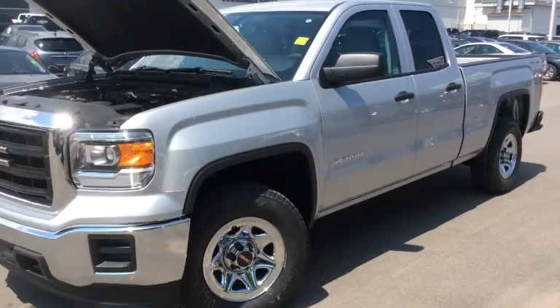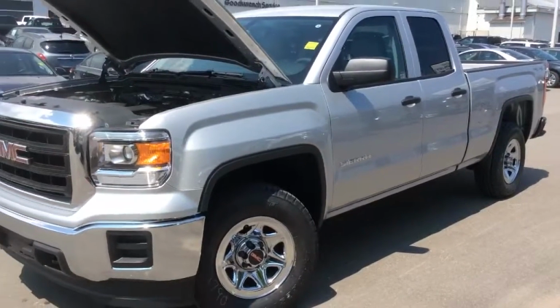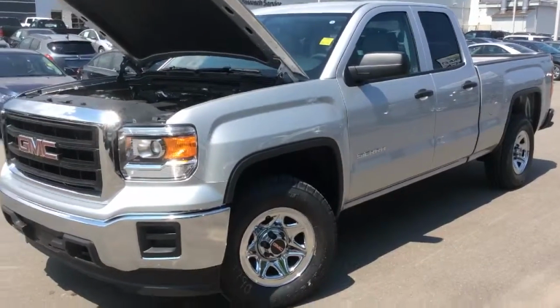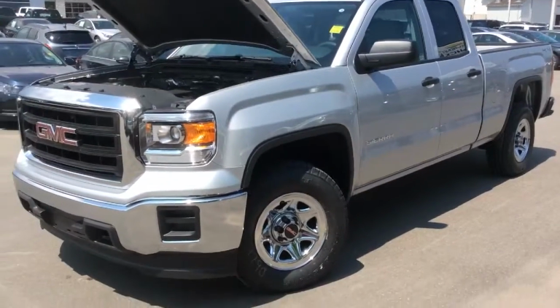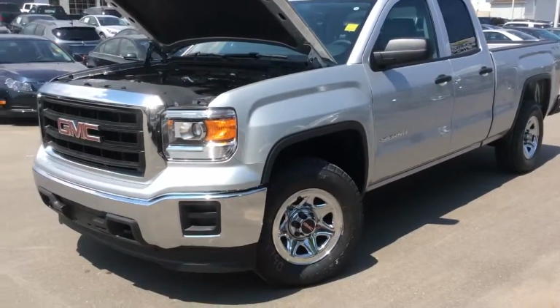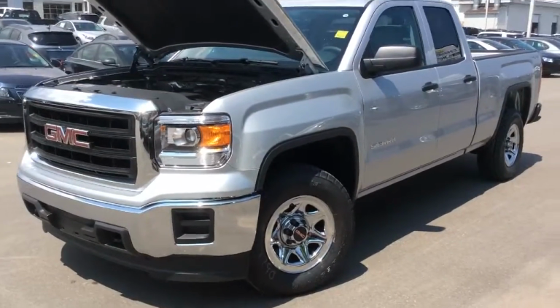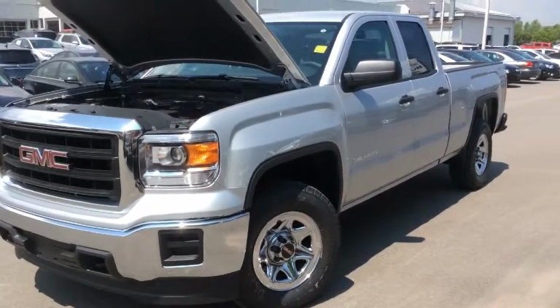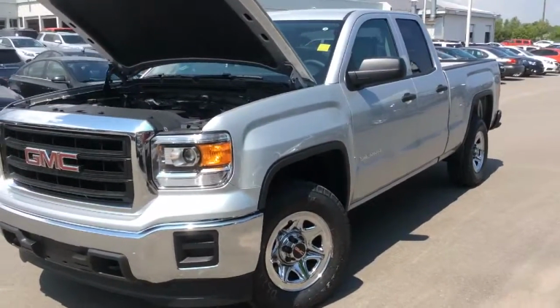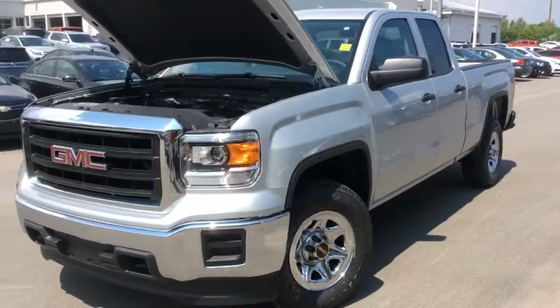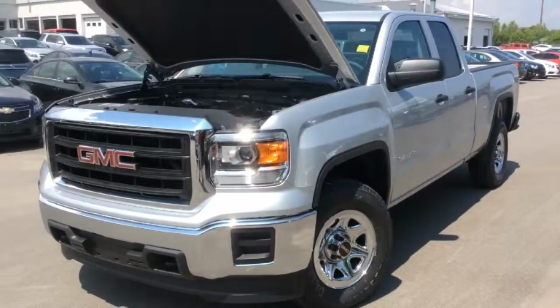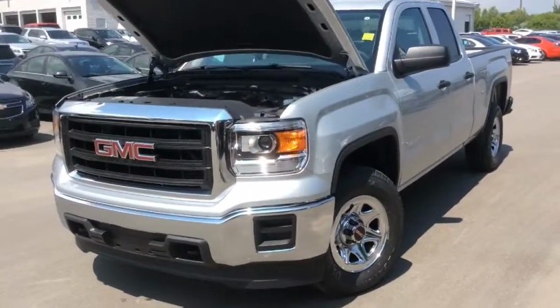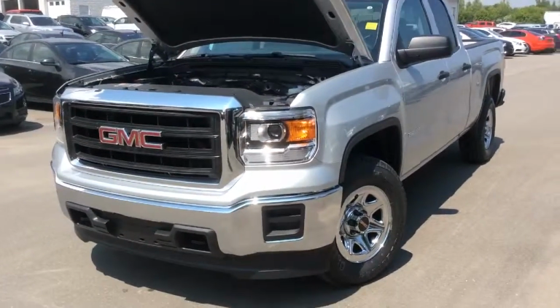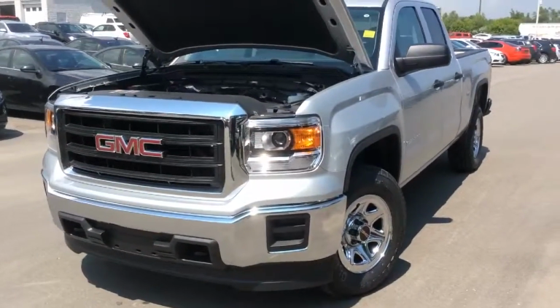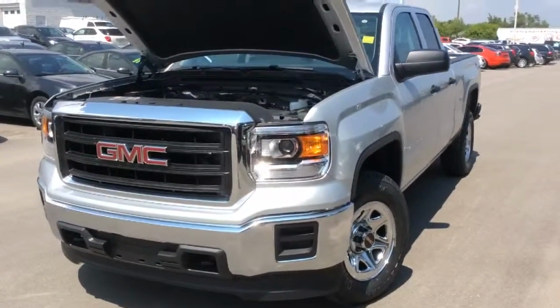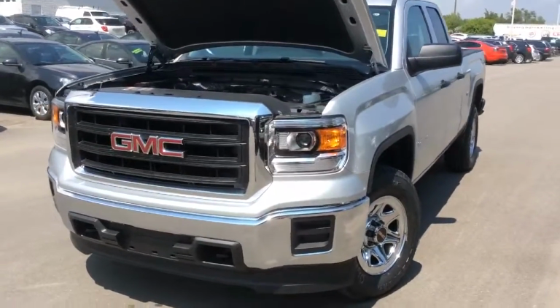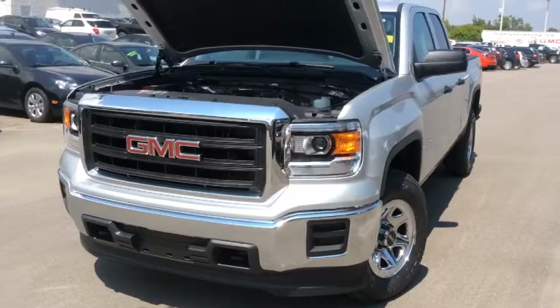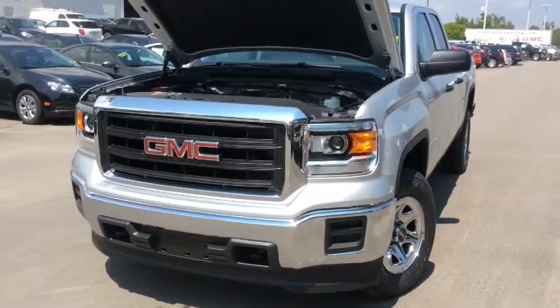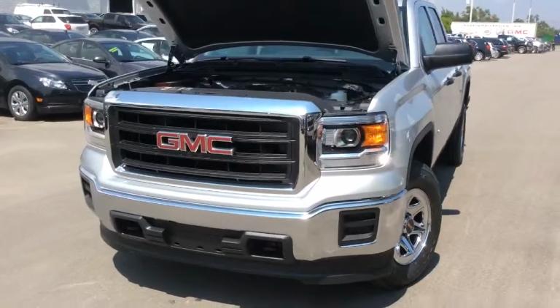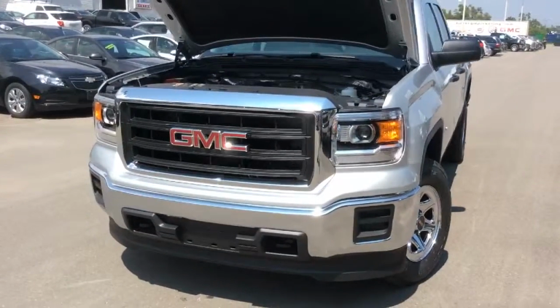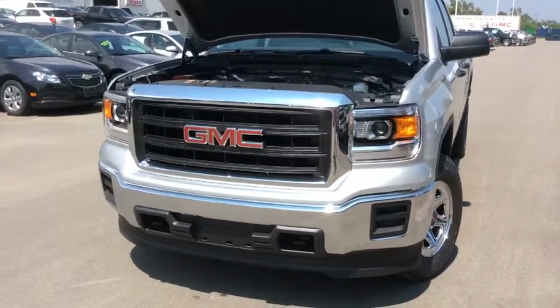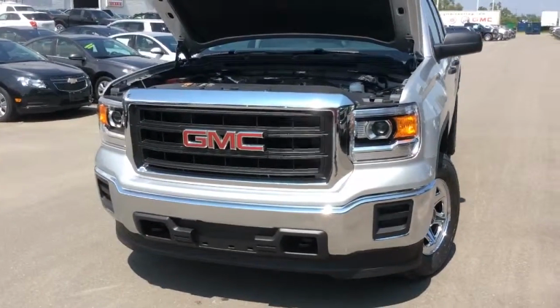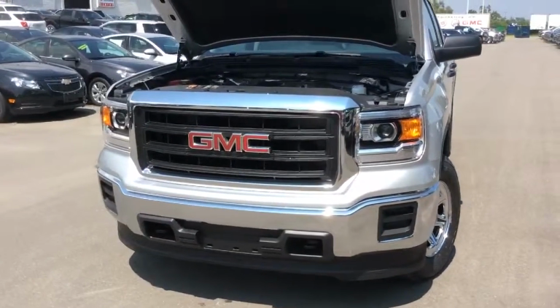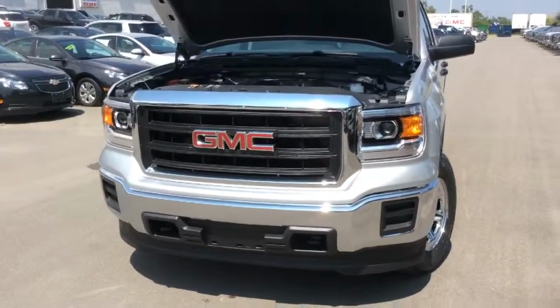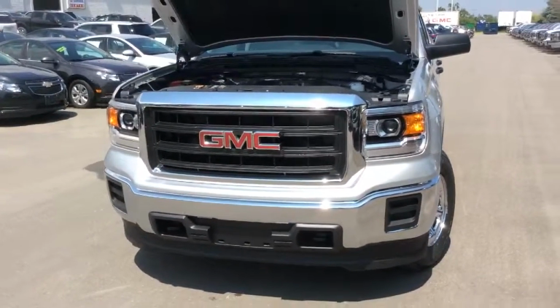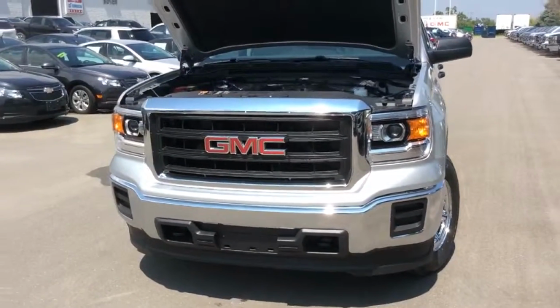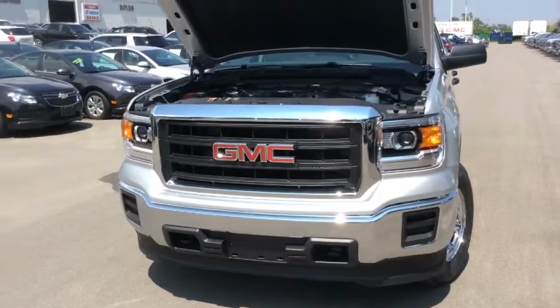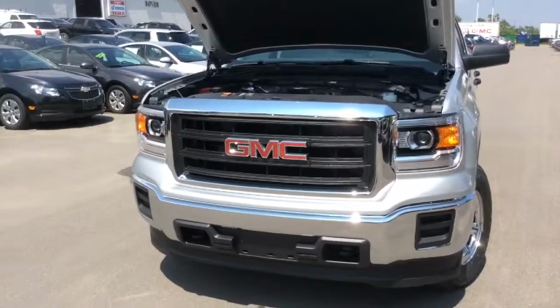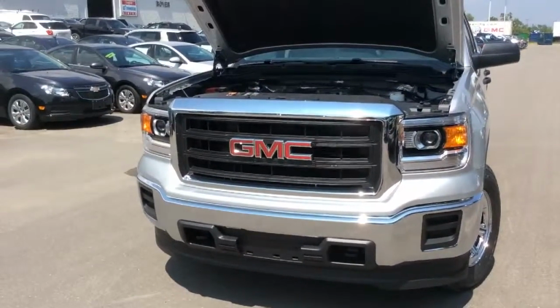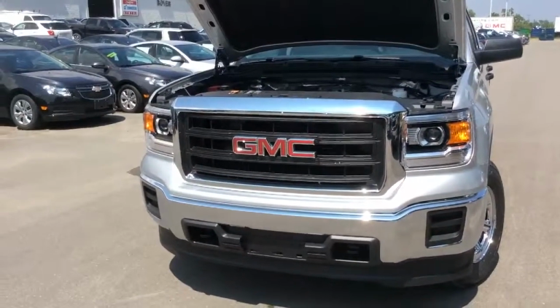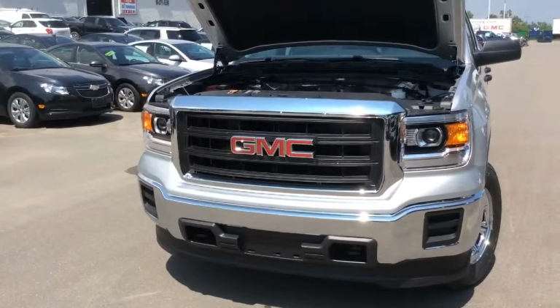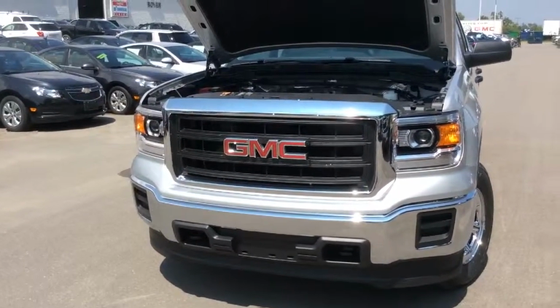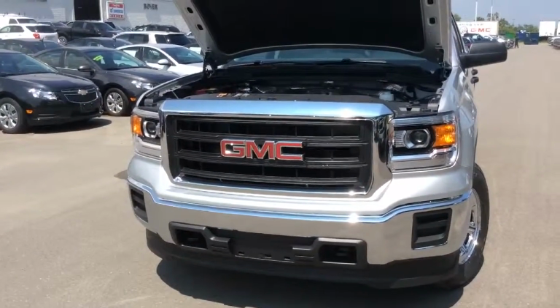Thank you for watching this walk-around video of this 2014 GMC Sierra. To learn more about this truck come into Boyer Pickering at Whites Road in the 401.